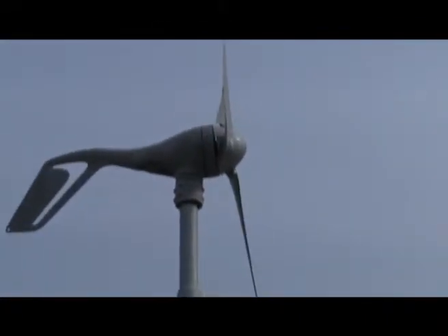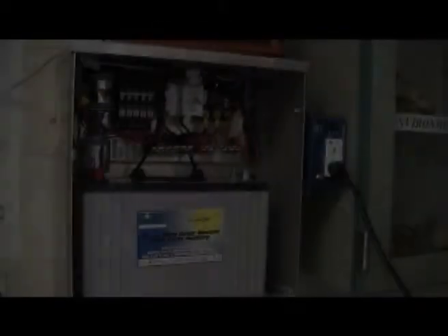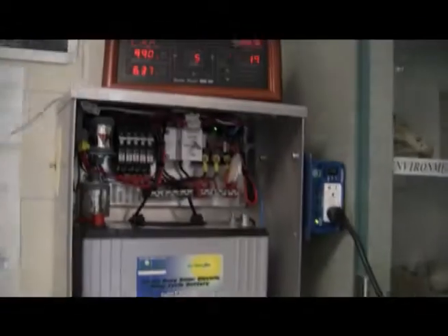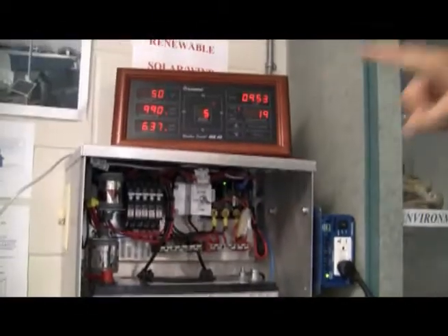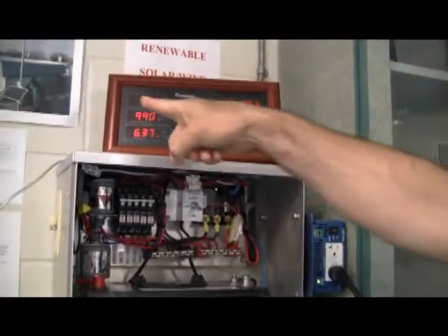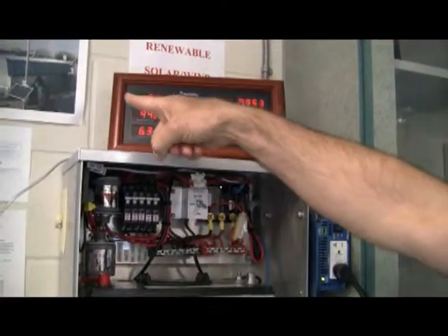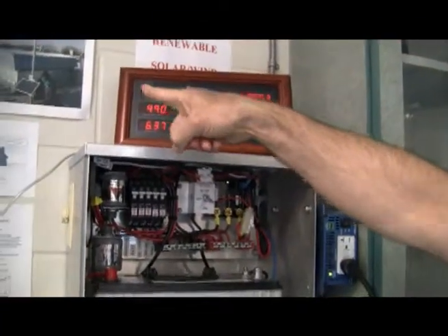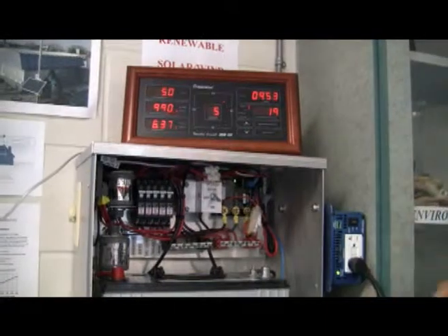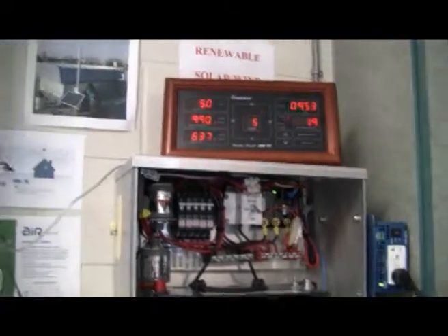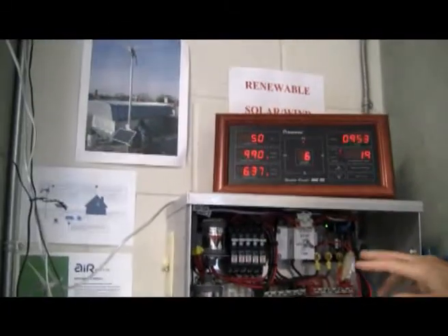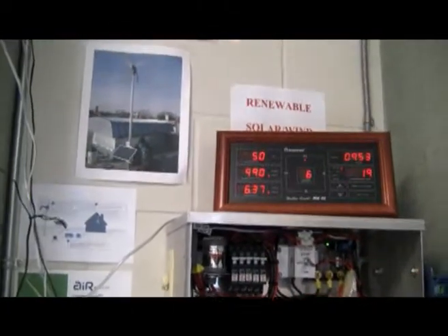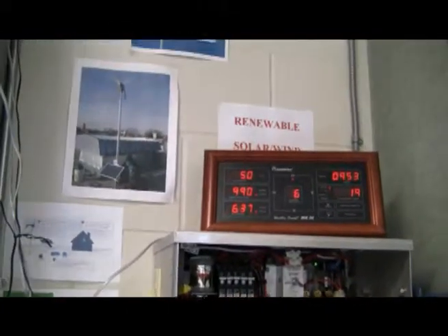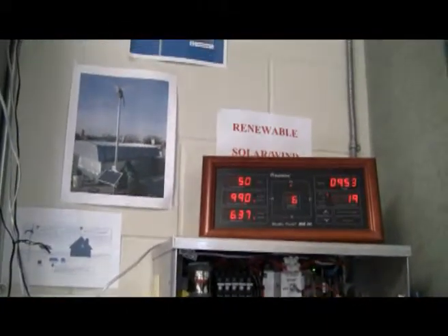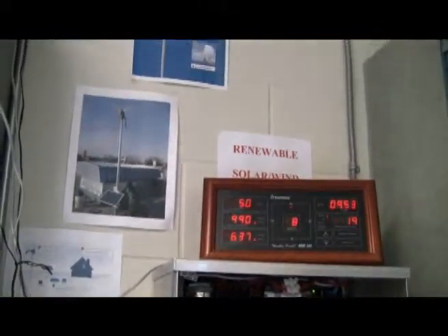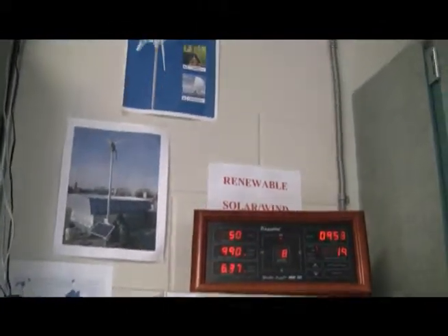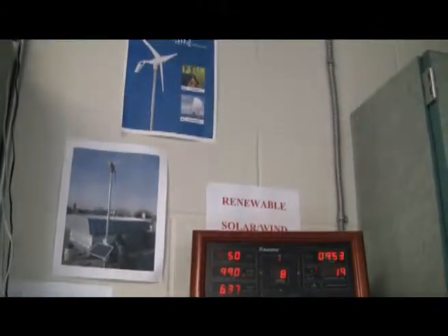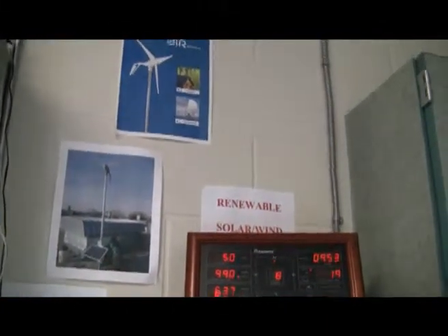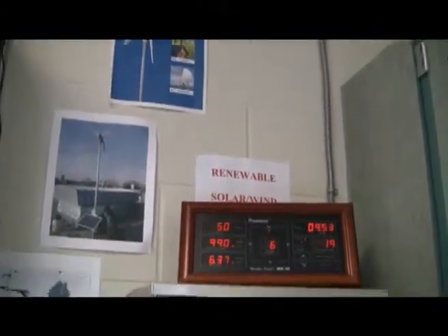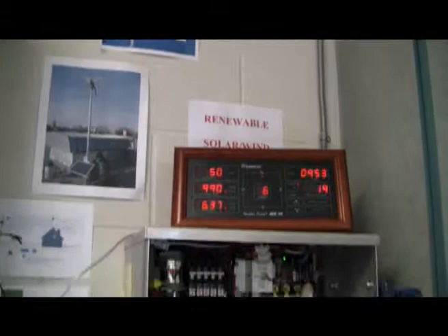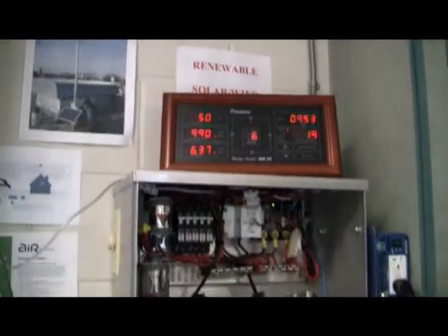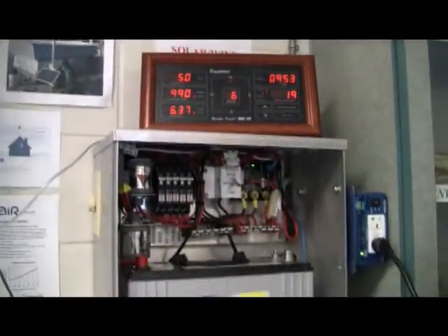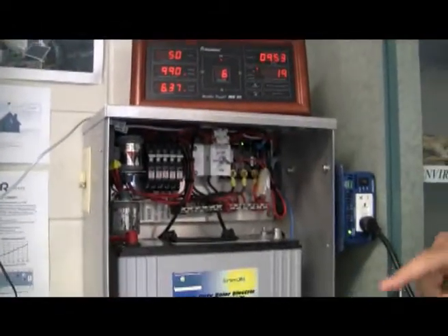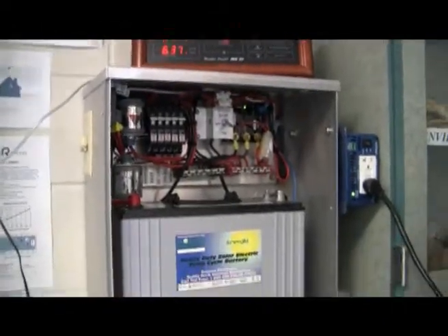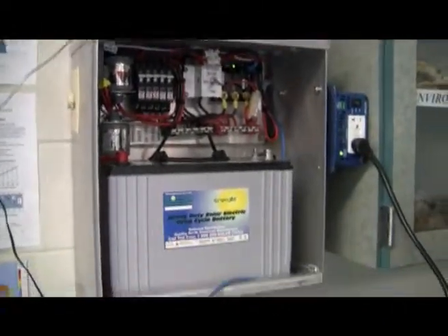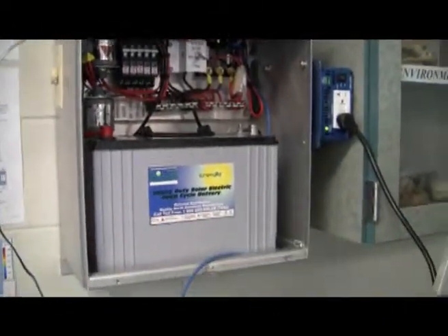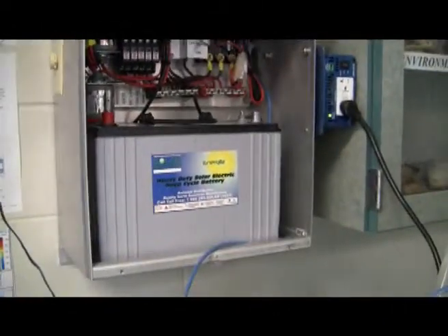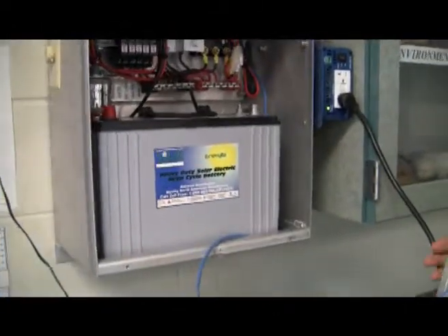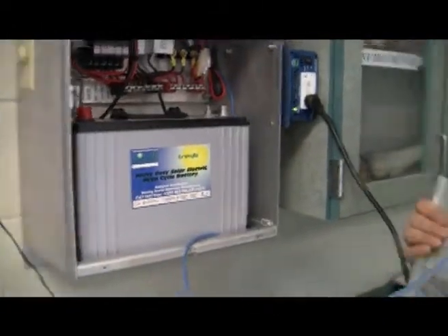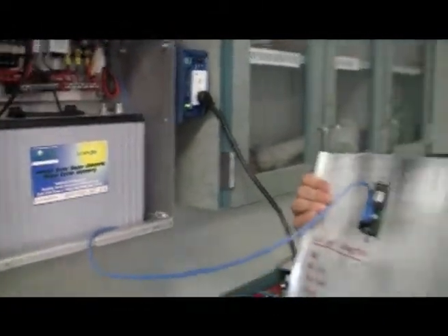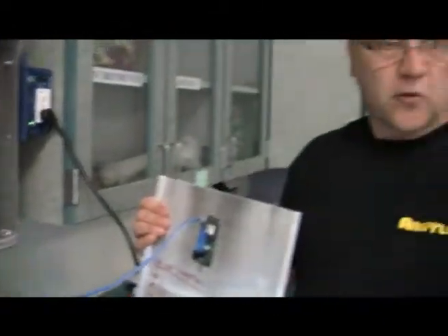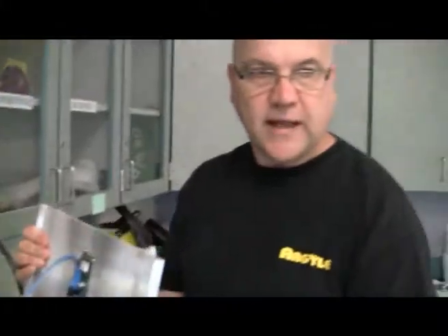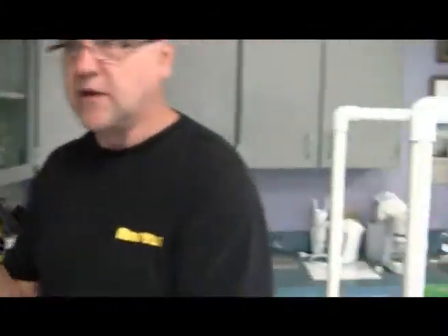We have a little solar panel on the roof with a little wind turbine, and the energy is actually stored in here. We have this pure sine inverter that takes the energy and converts it so we can power and grow our plants with it here.